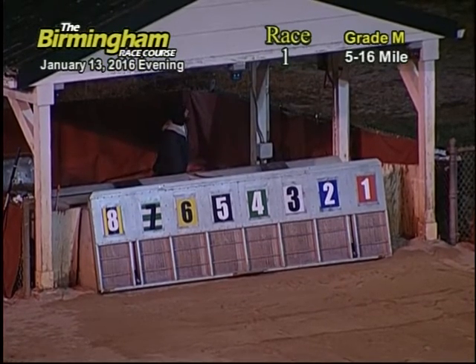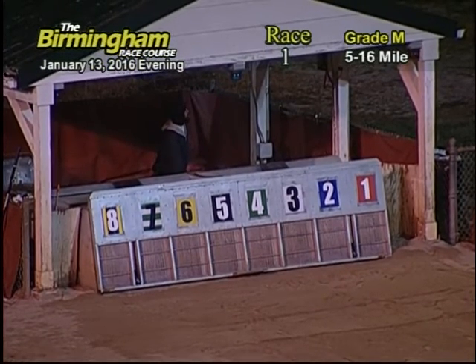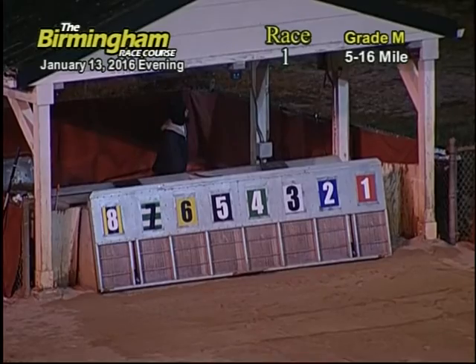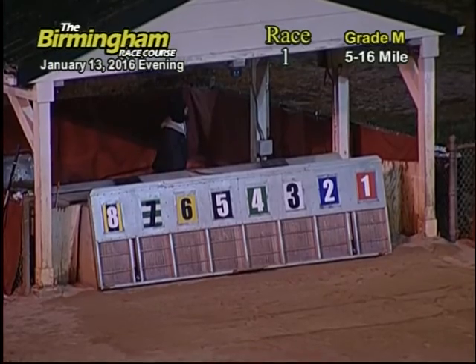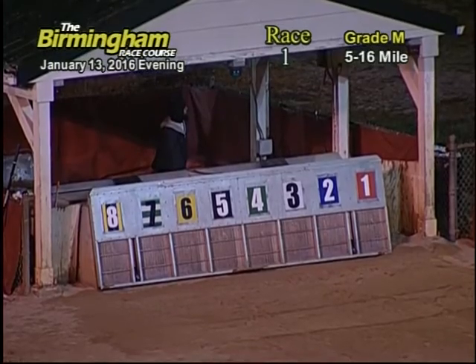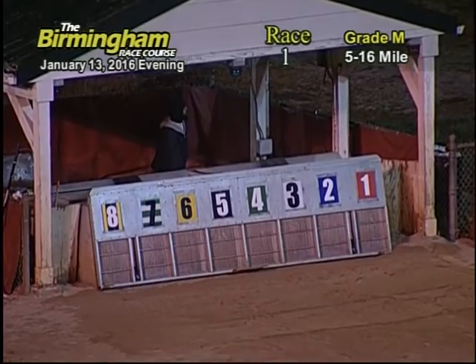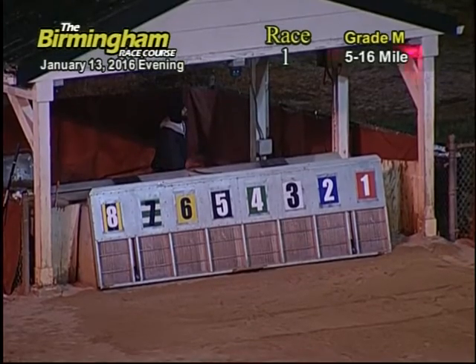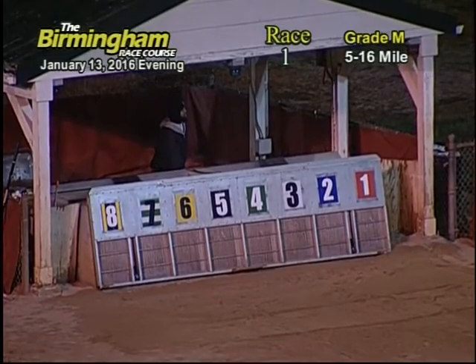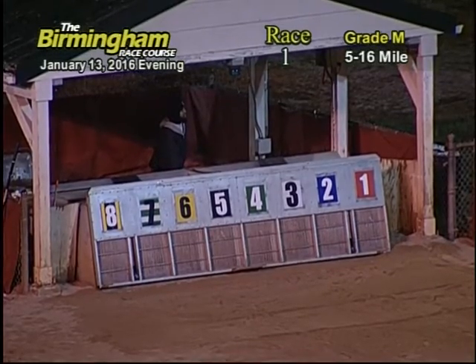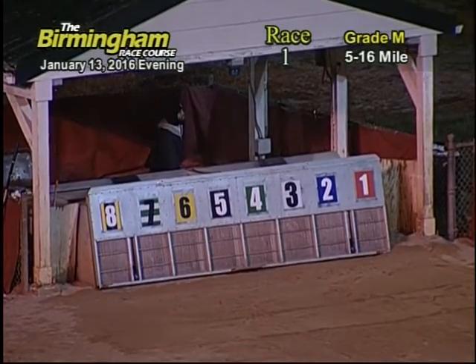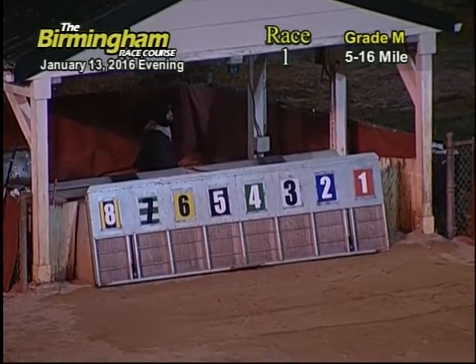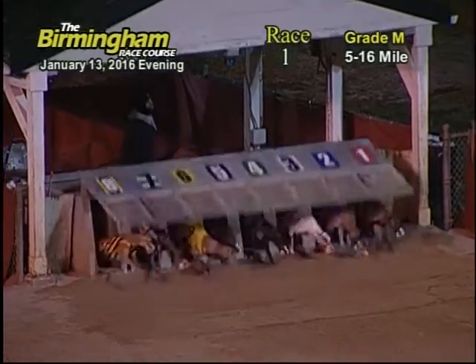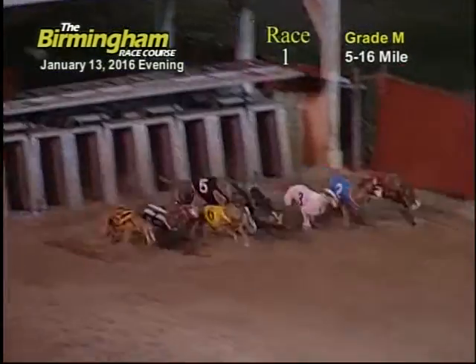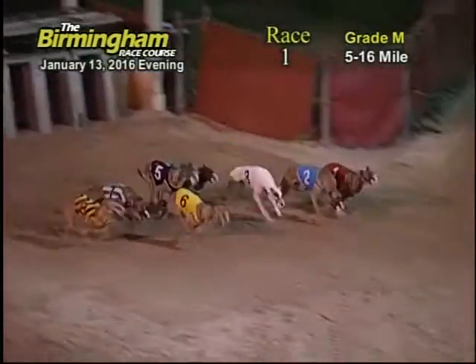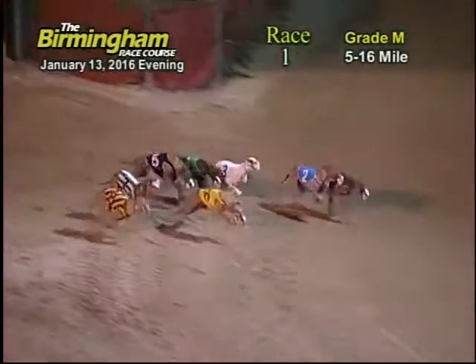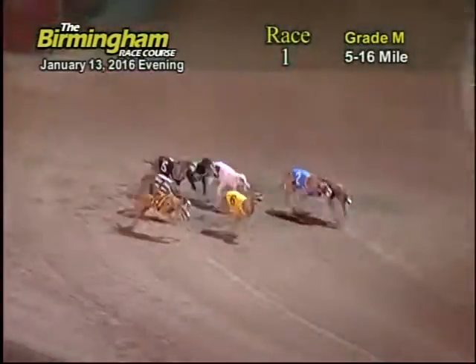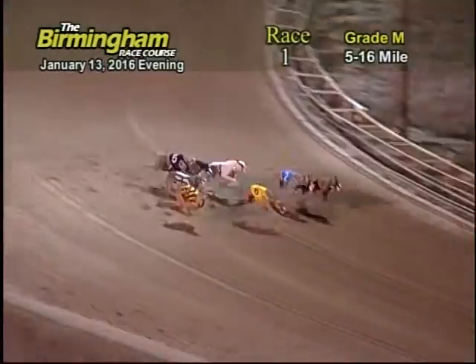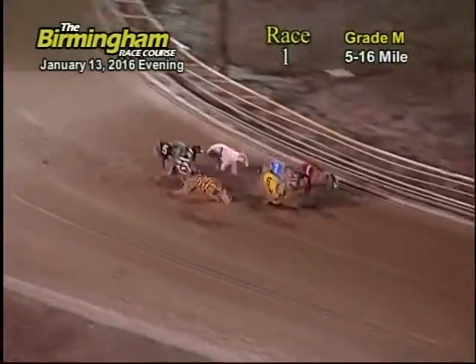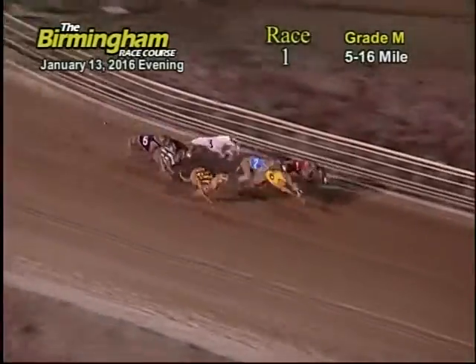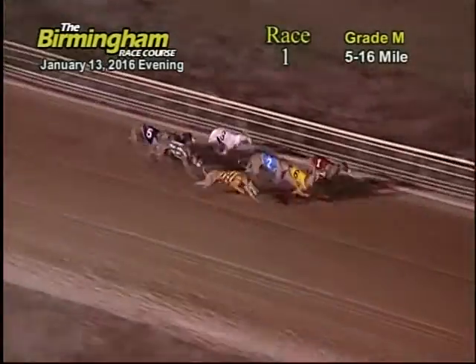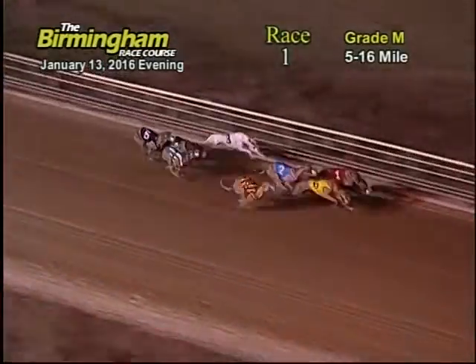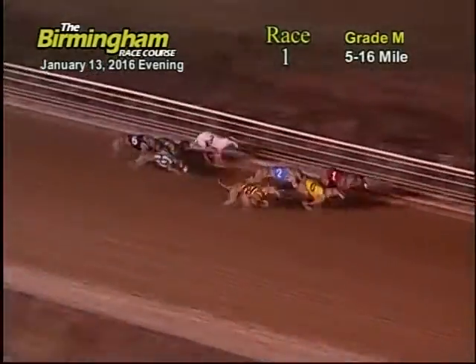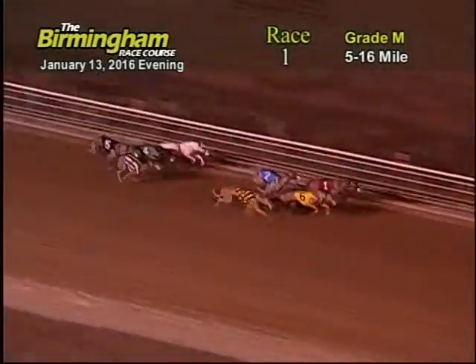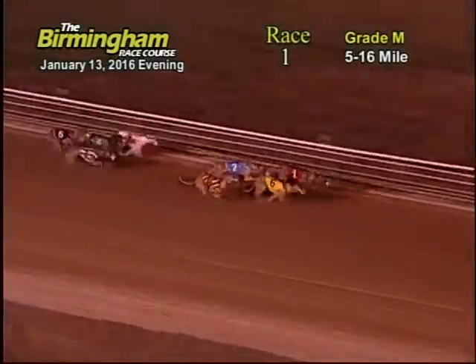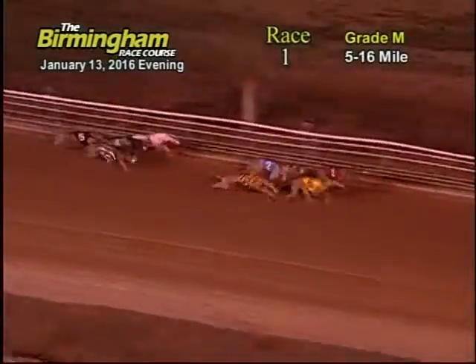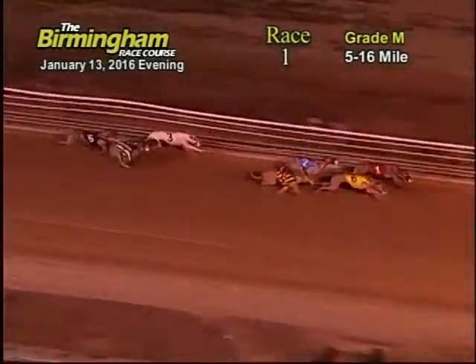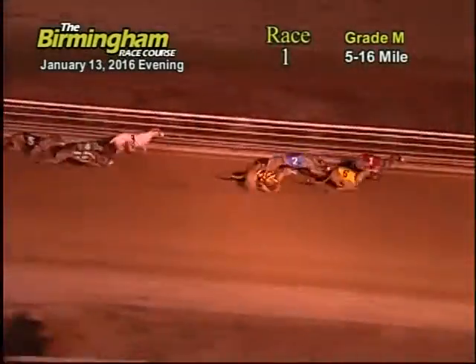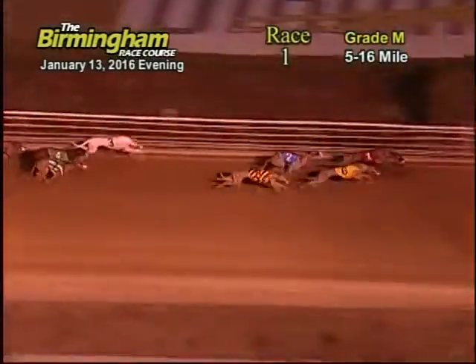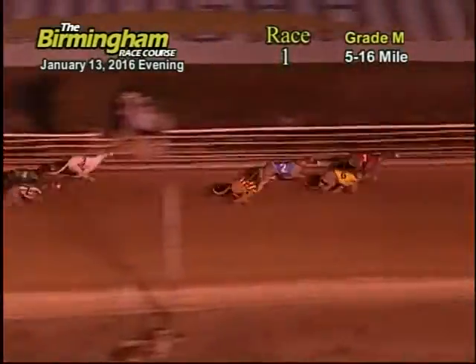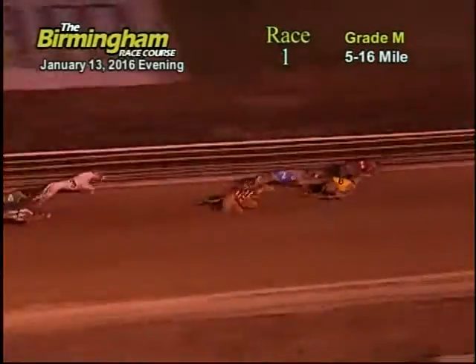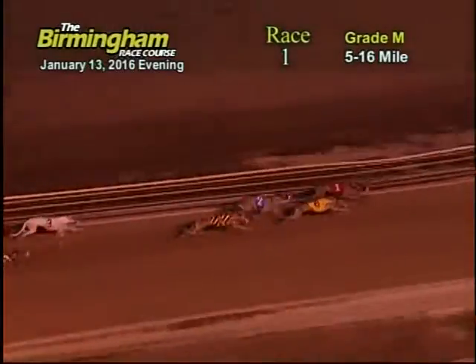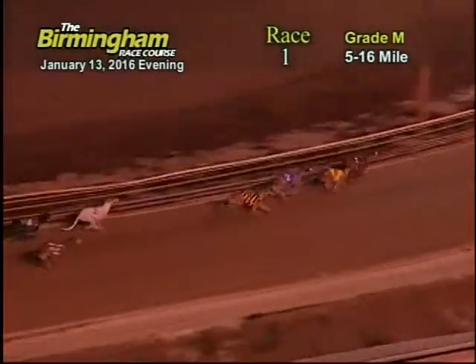Smitty's on the move for race one. And they're off. Coming down the stretch, number six comes out with the lead followed by the one, two, eight, three. Coming to the first turn, number one takes the lead followed by the six, two, eight, three, four.